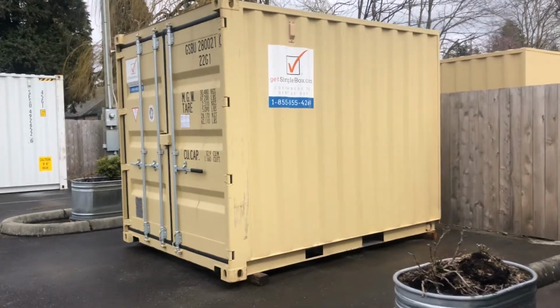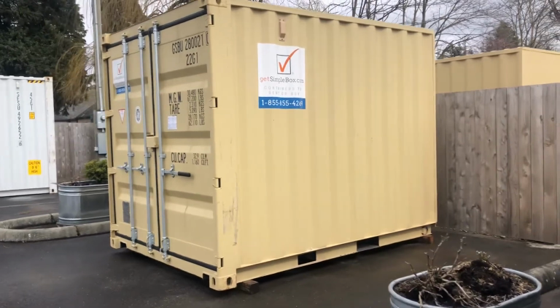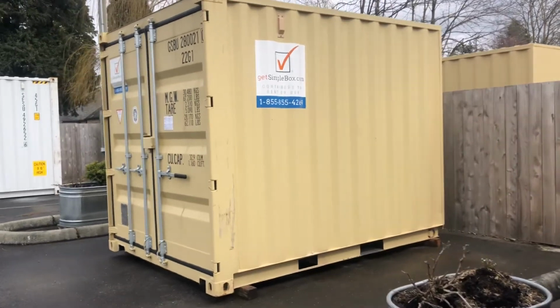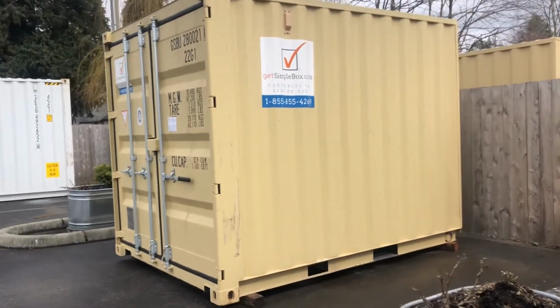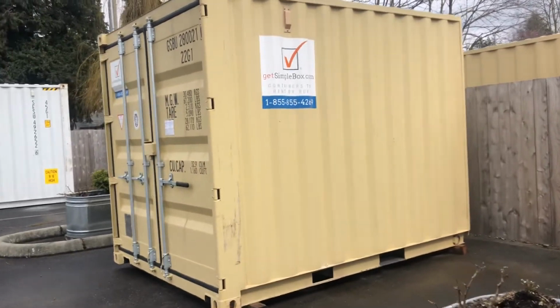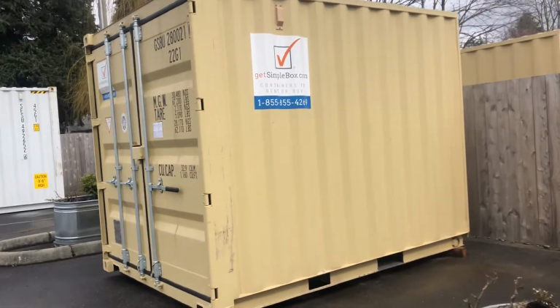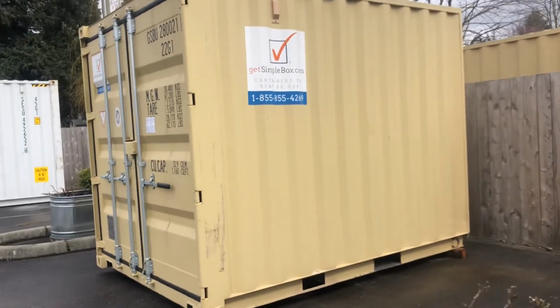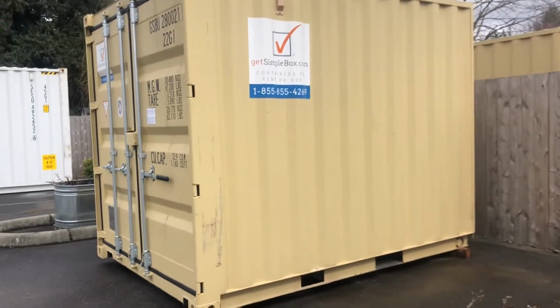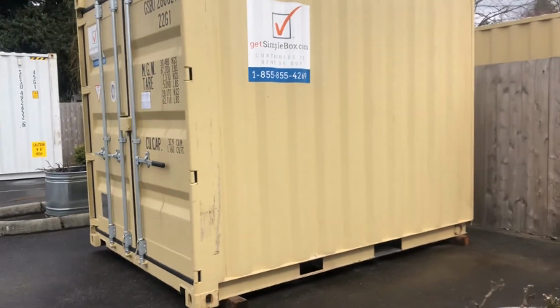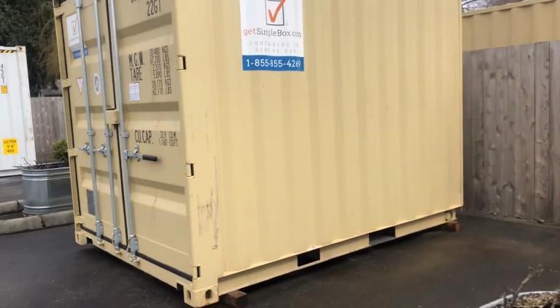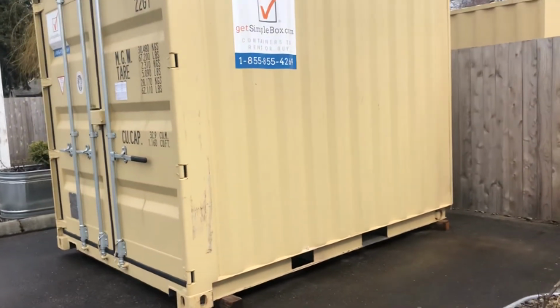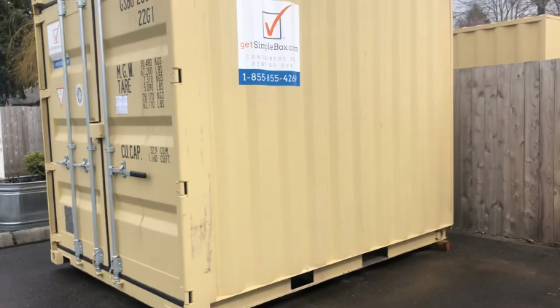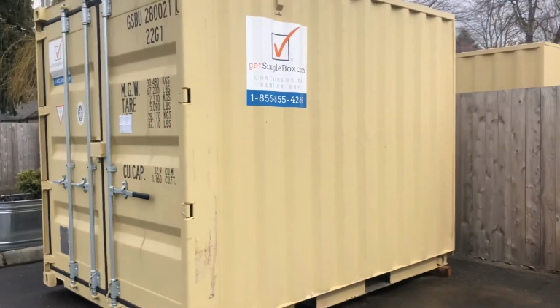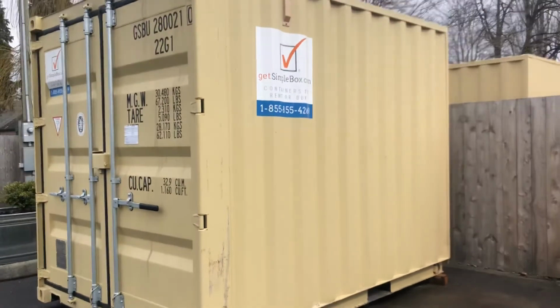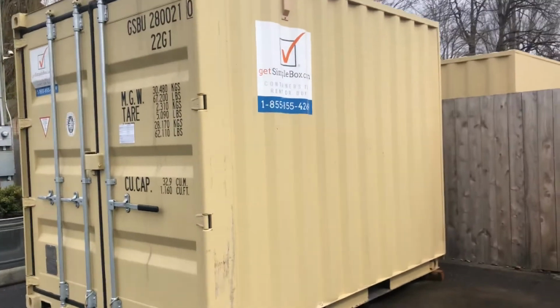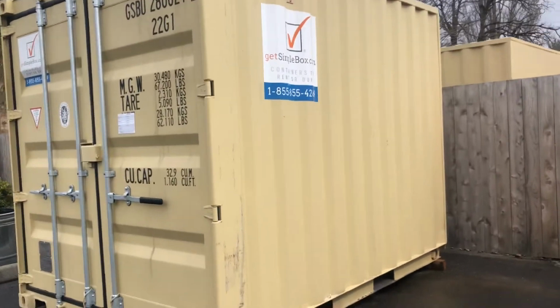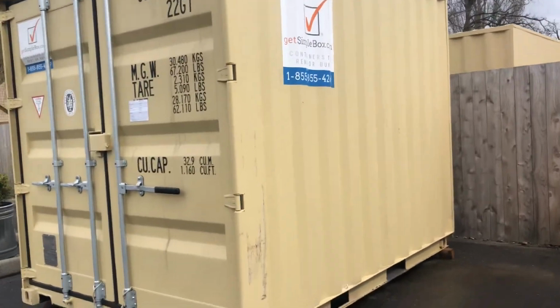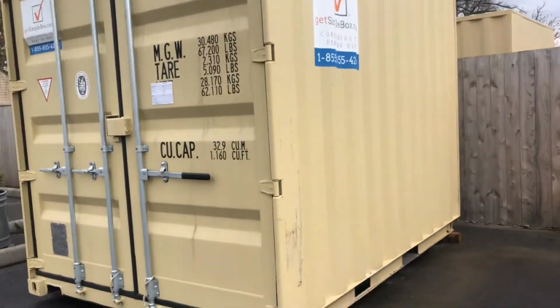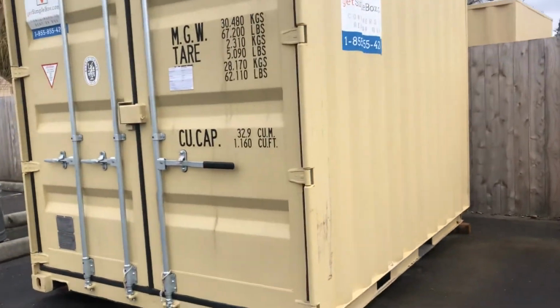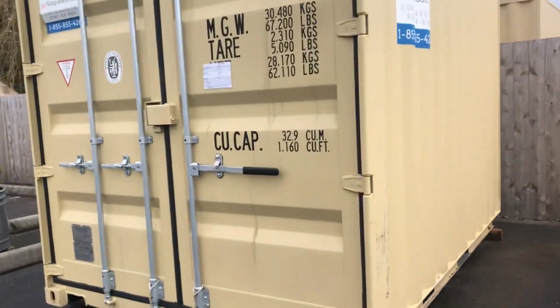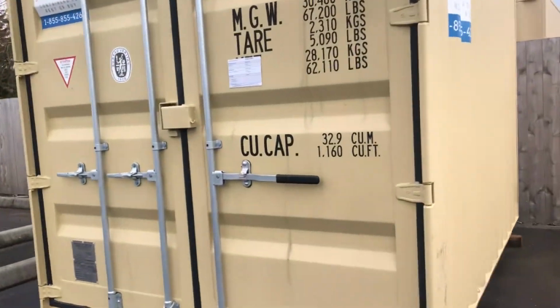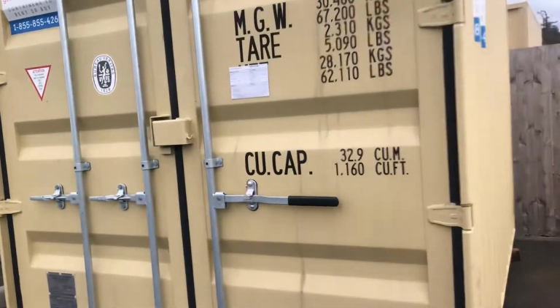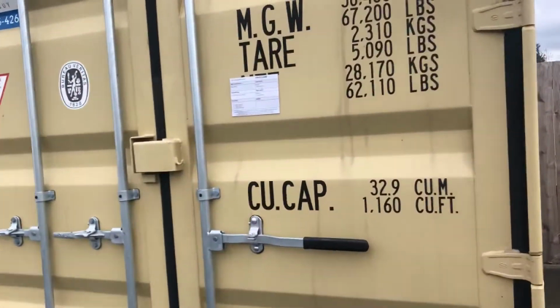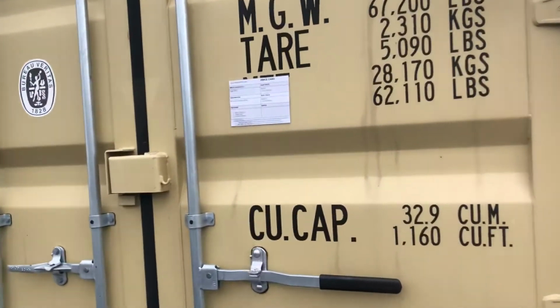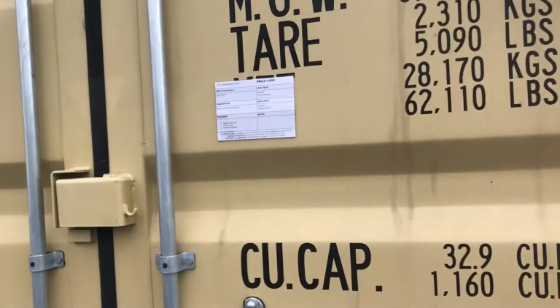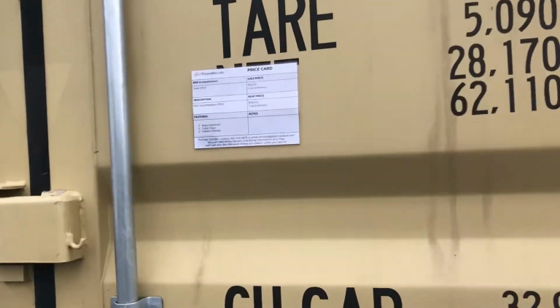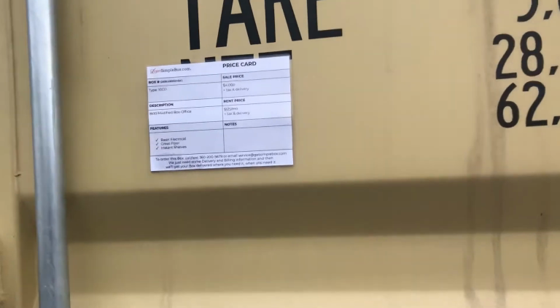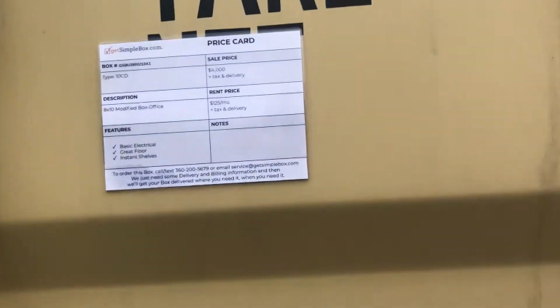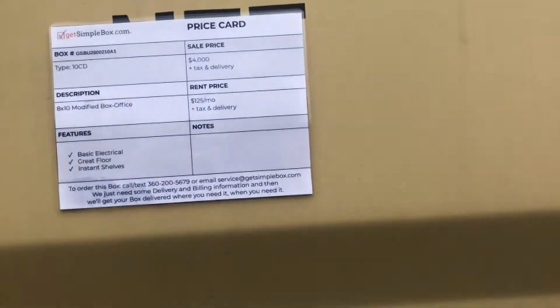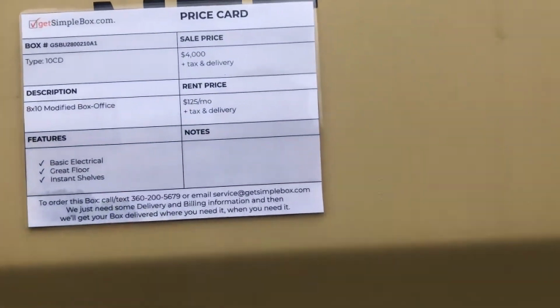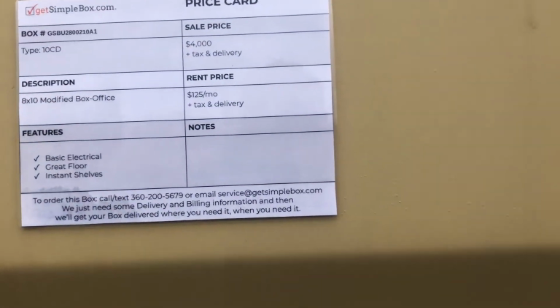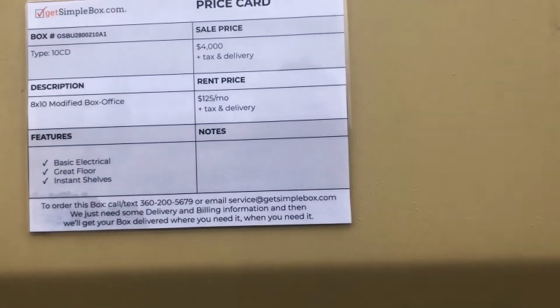This is Ross Black with Simple Box. Just want to give you a quick tour of this 10-foot, we call it a 10-foot cut down. It's got some shelves and basic electric. This one here is $4,000.